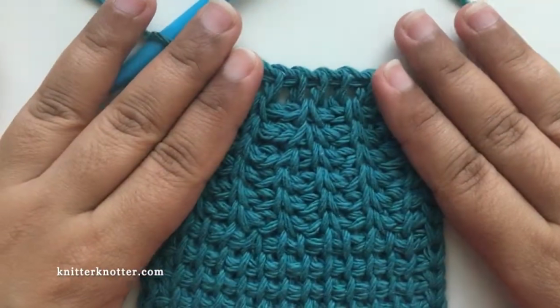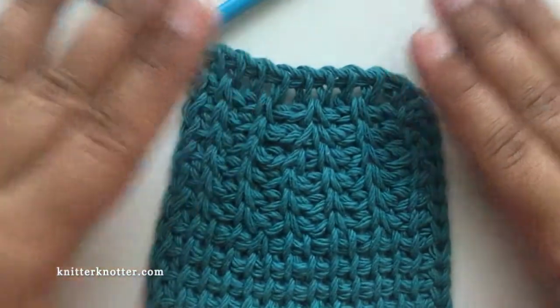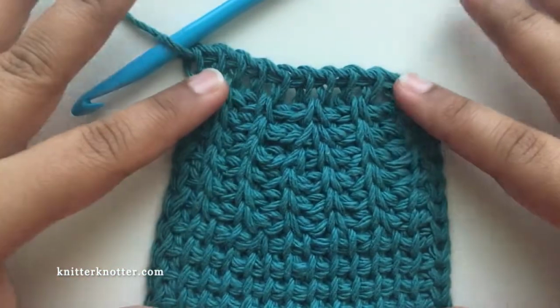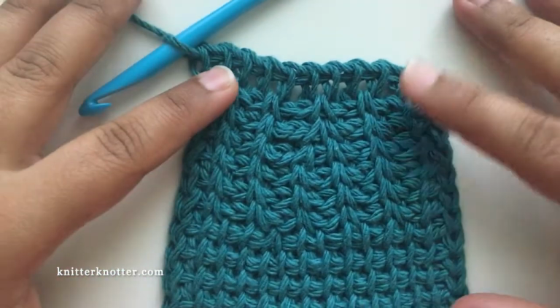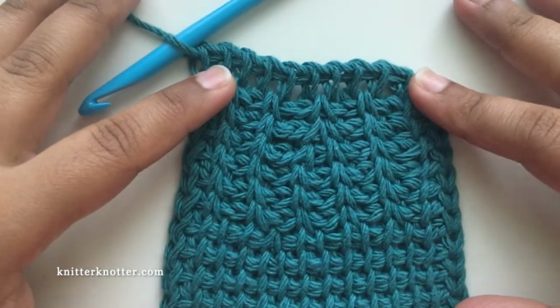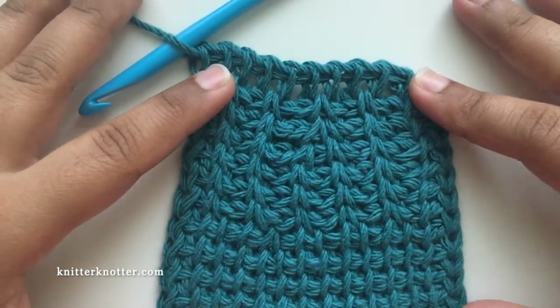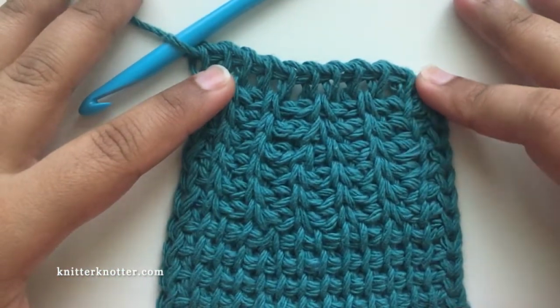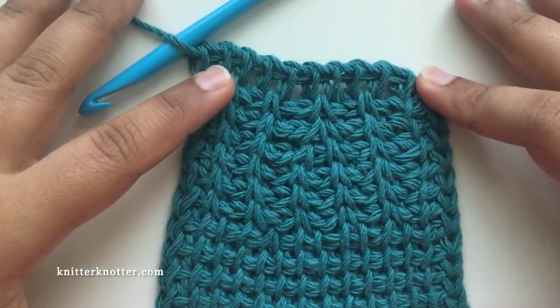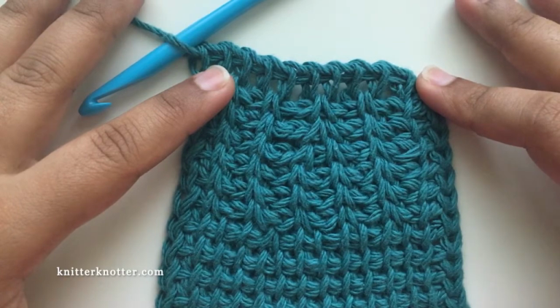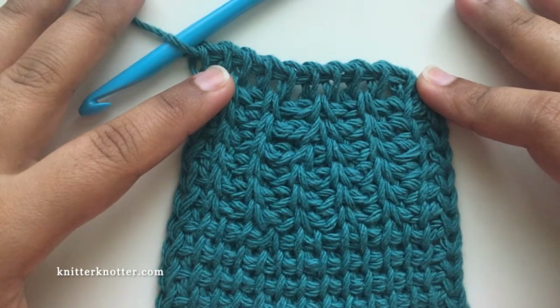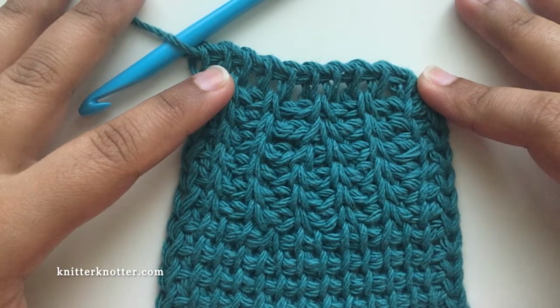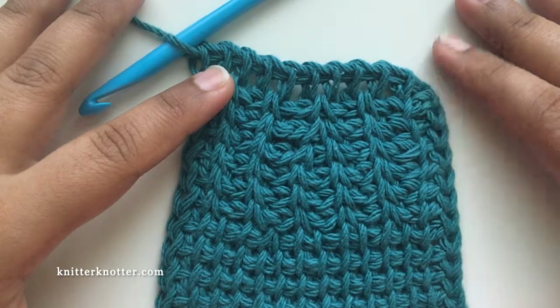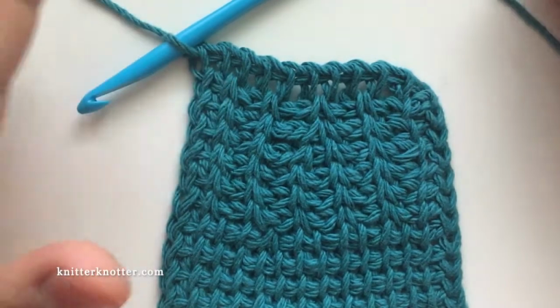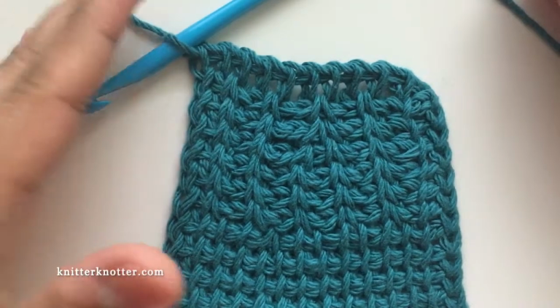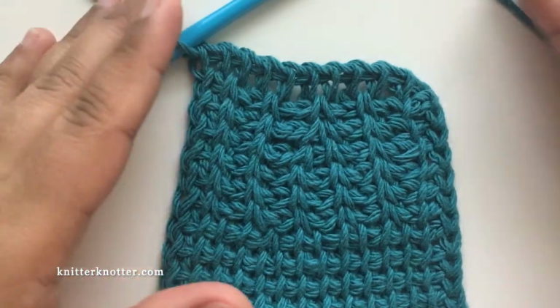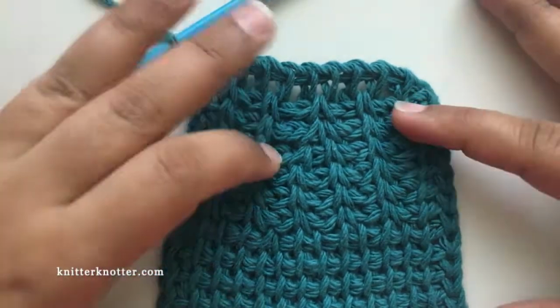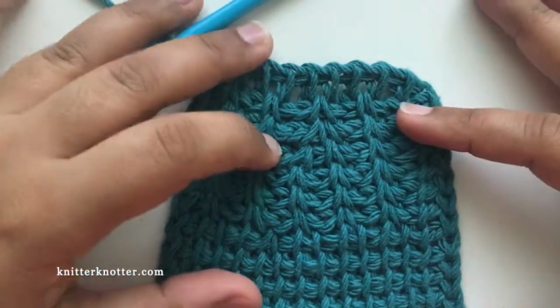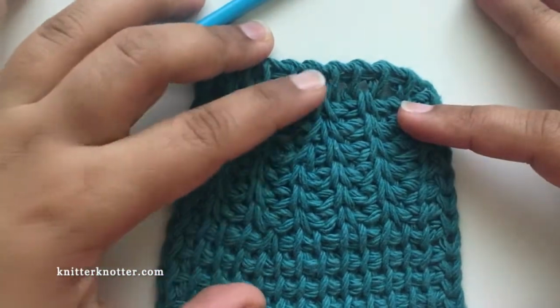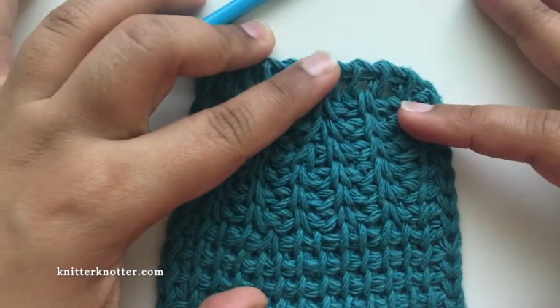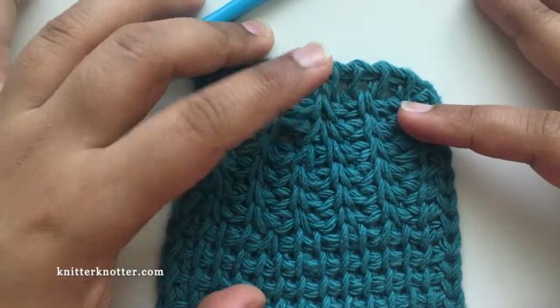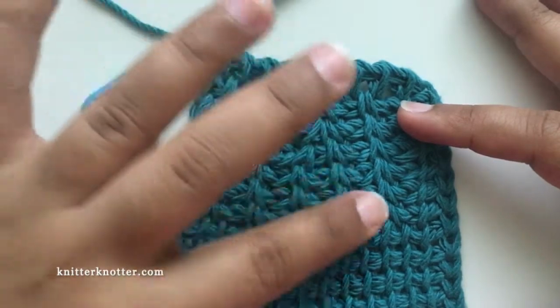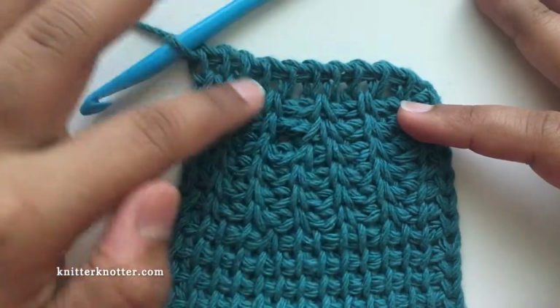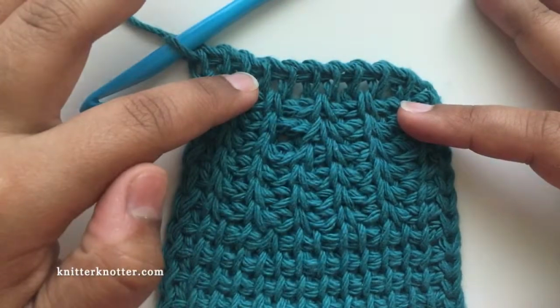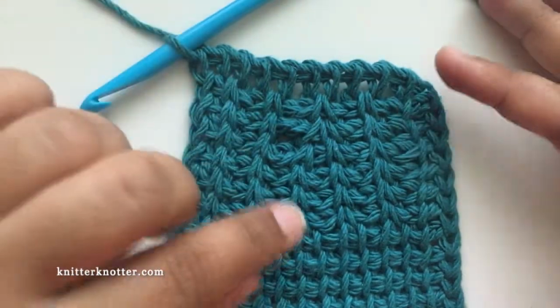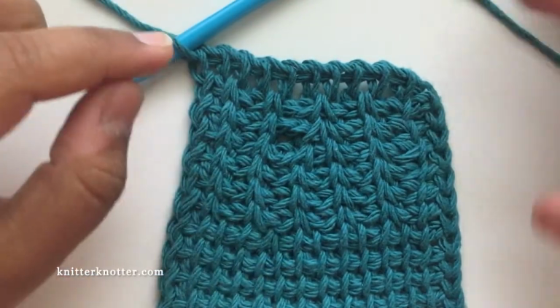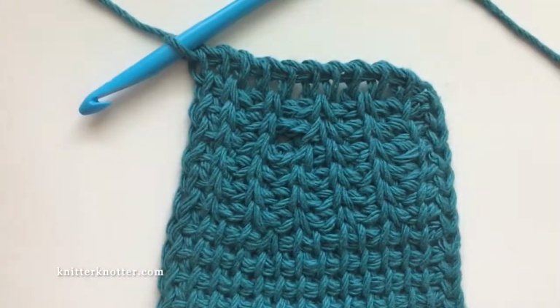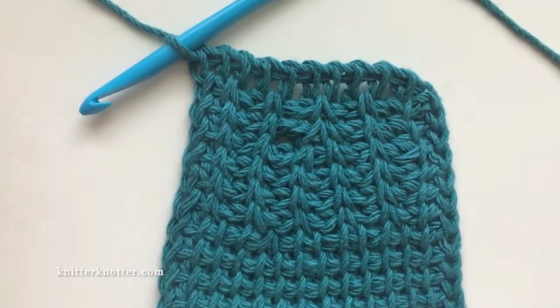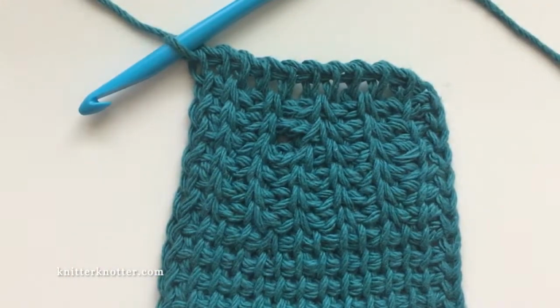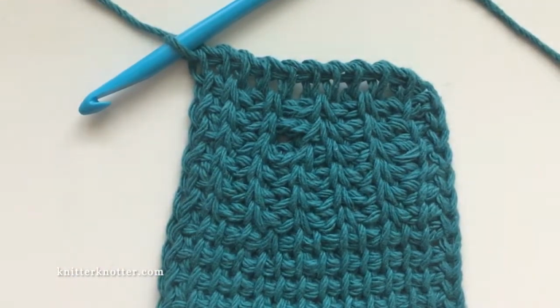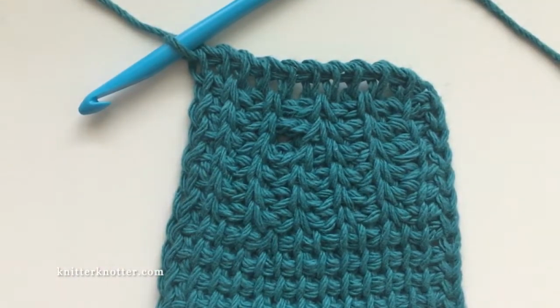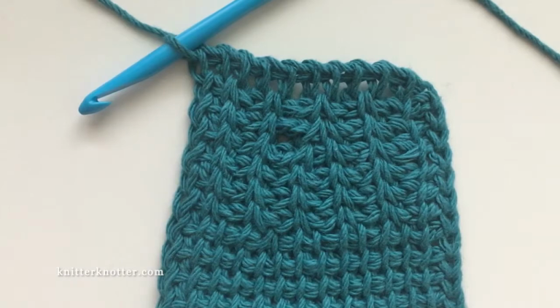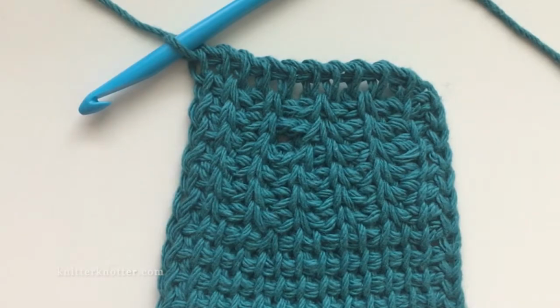There is another way to decrease with the slant going in the other direction — towards your crocheting hand. This decrease slants away from your hand, and that one will come towards your hand. I have a separate video for that and you can check it out if you'd like.